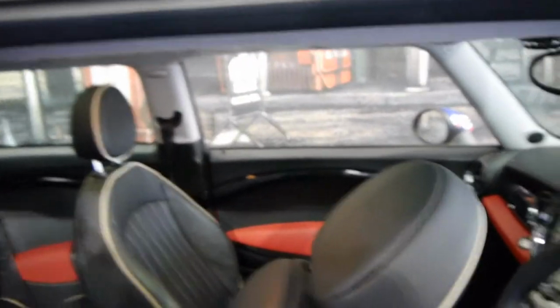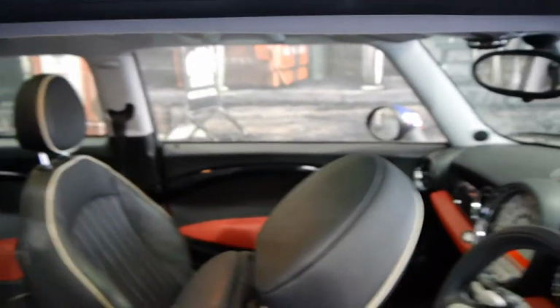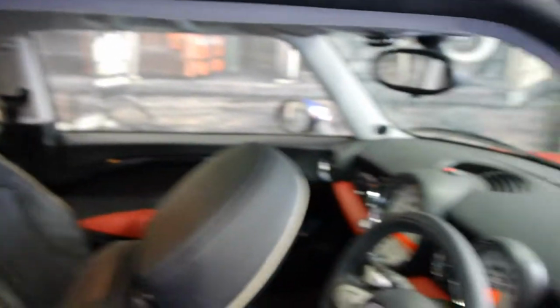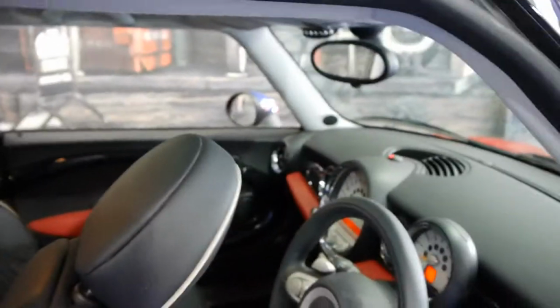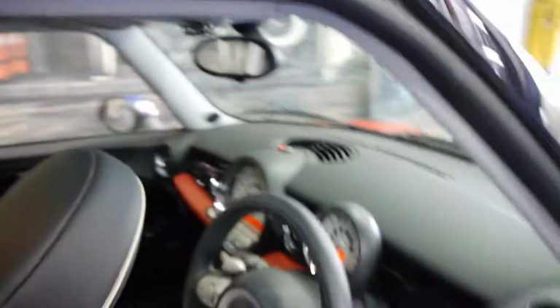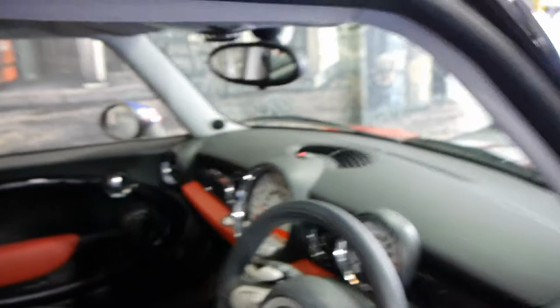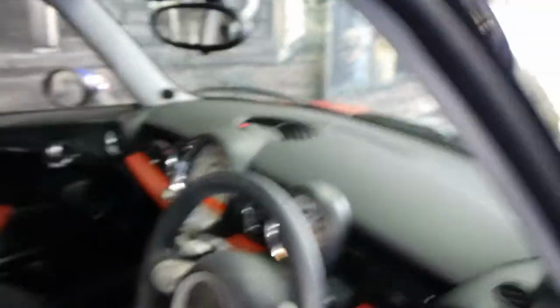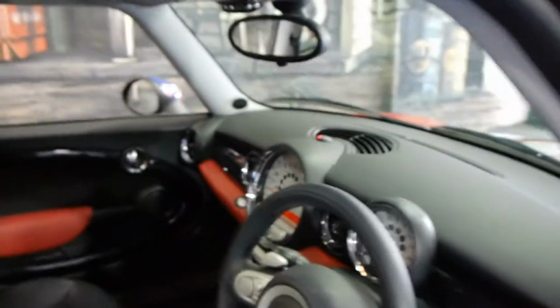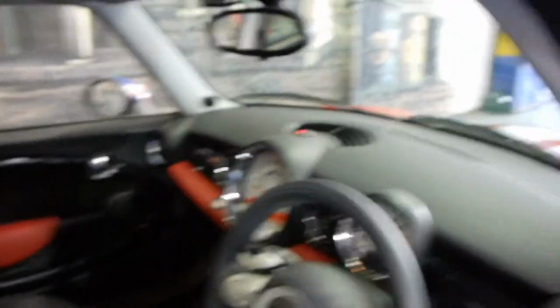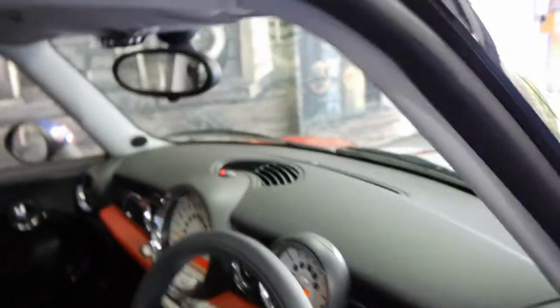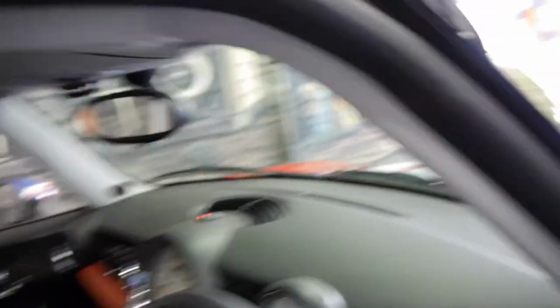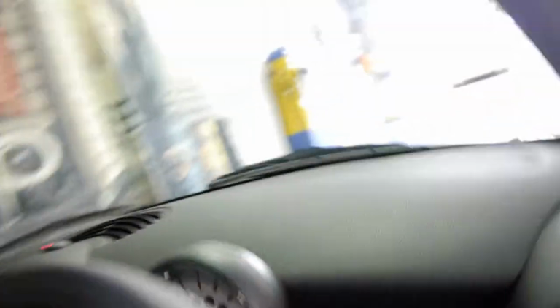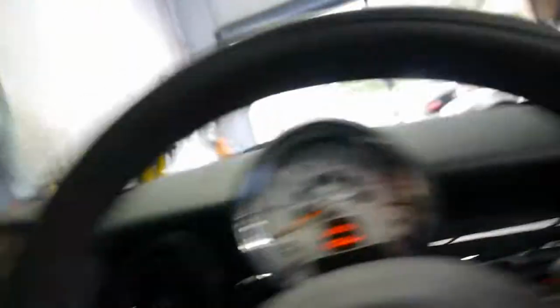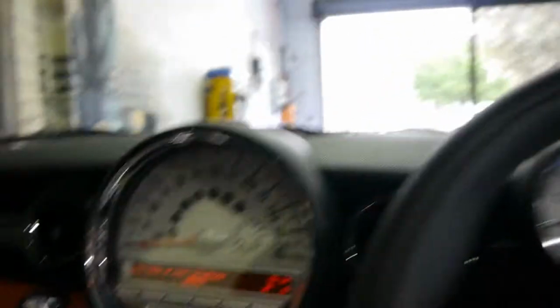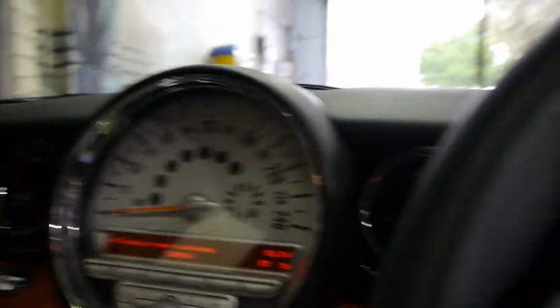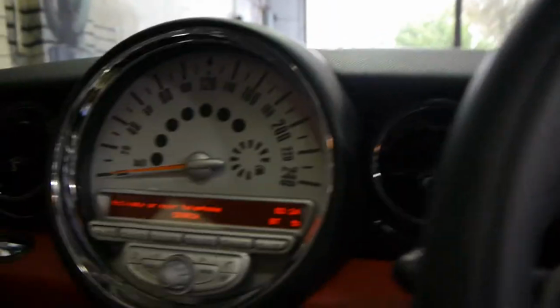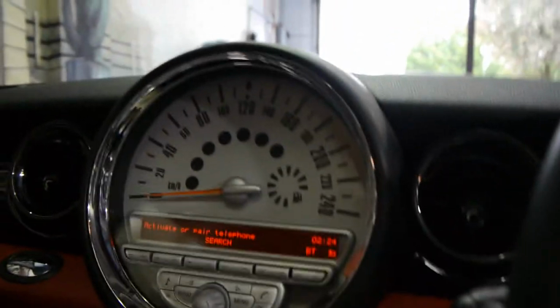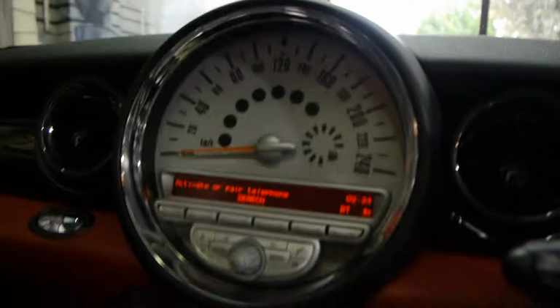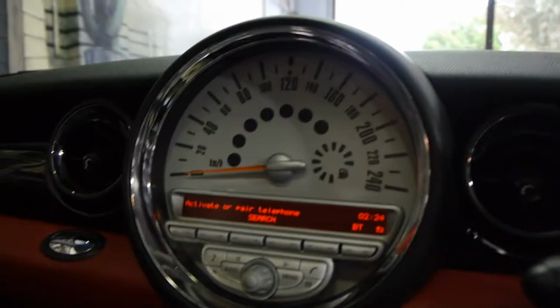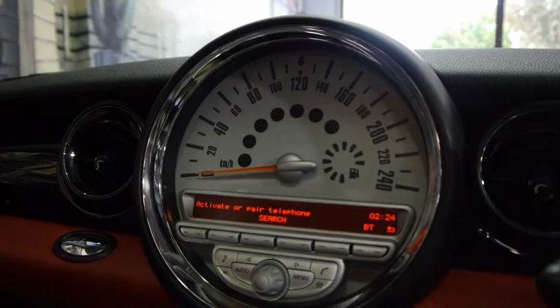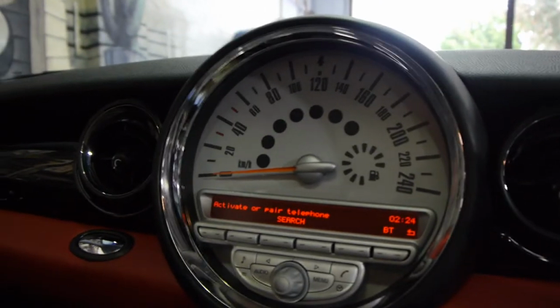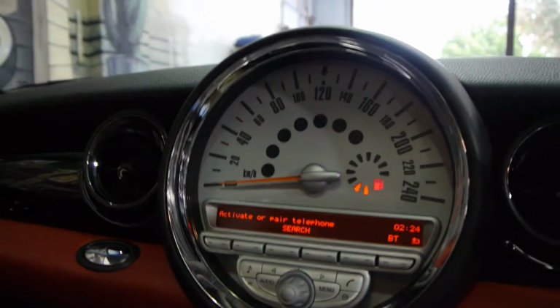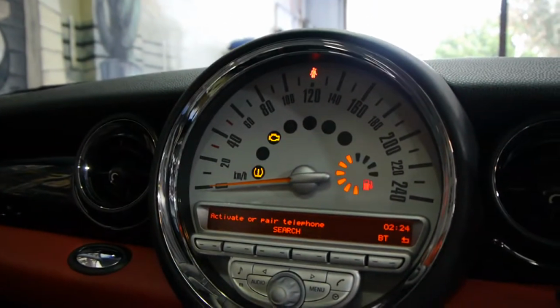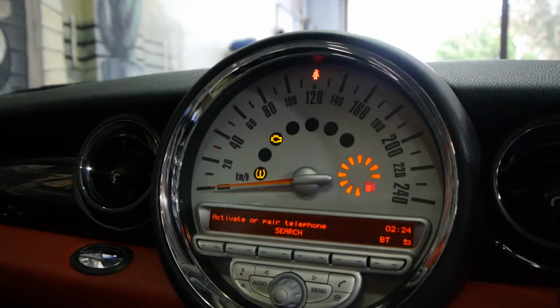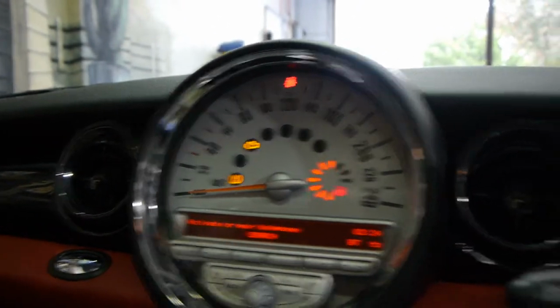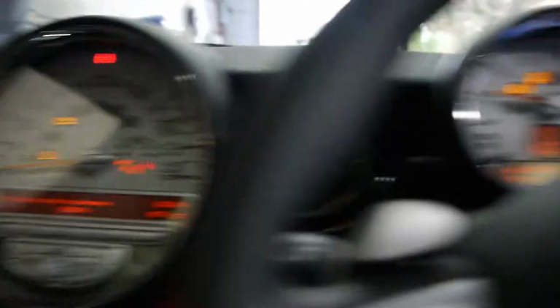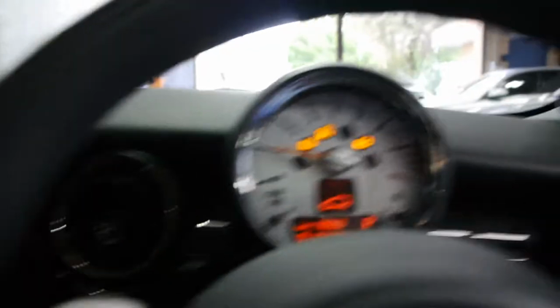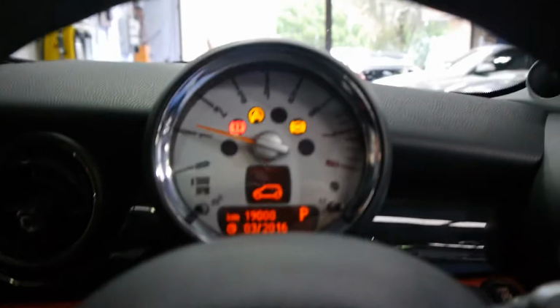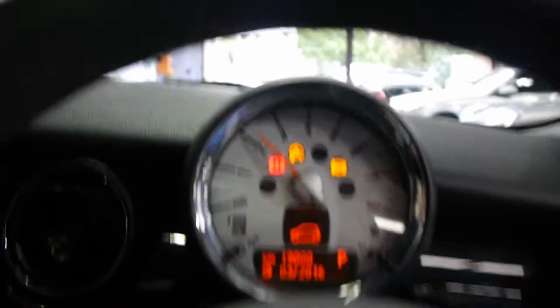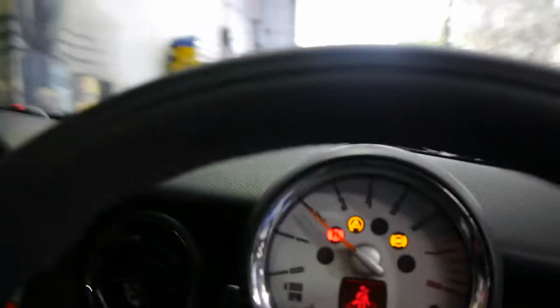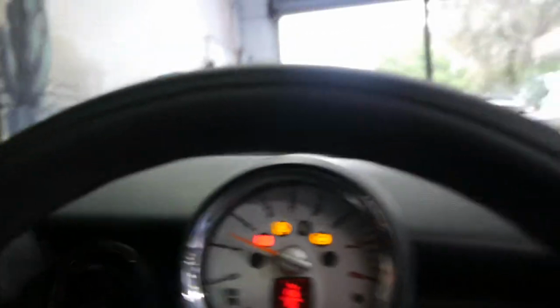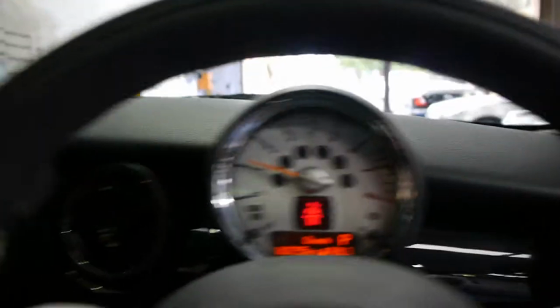BMW does own Mini and they make a great car, as you know. Let's start it up — give it a bit of a rev. It makes a few noises.